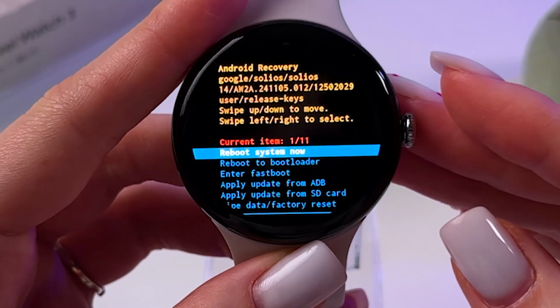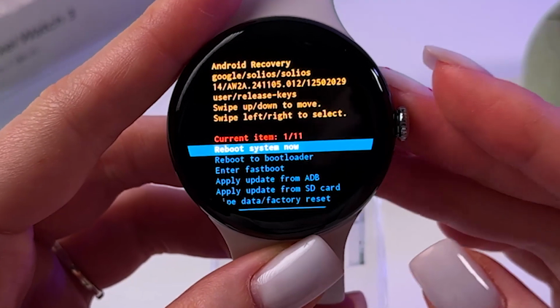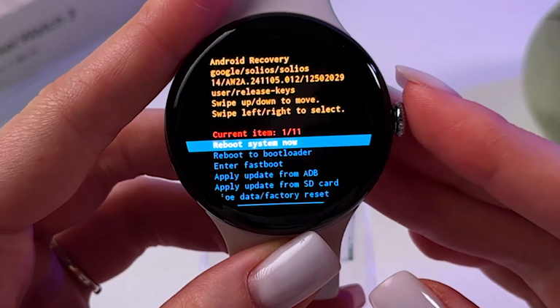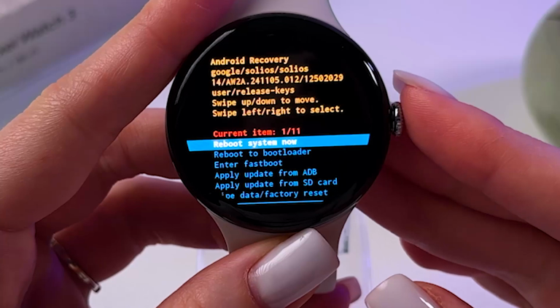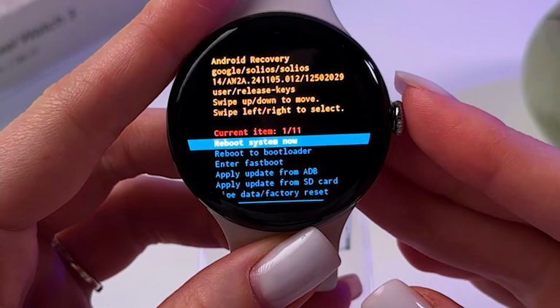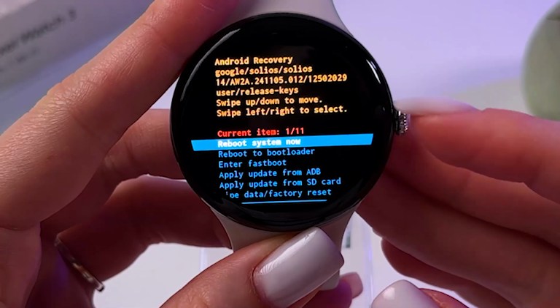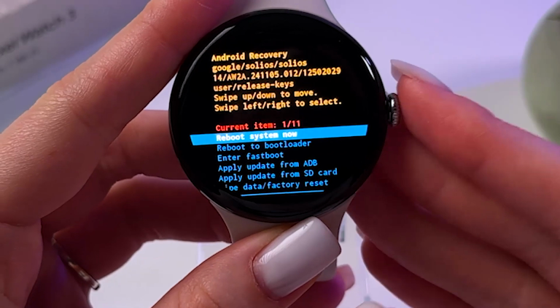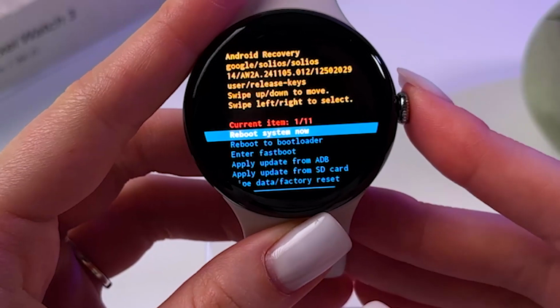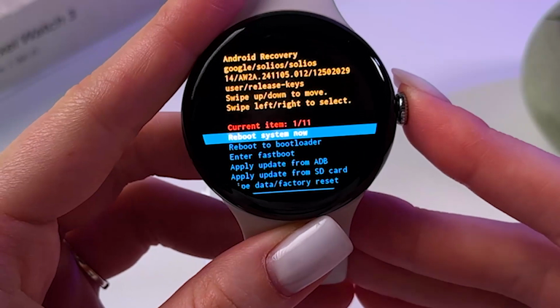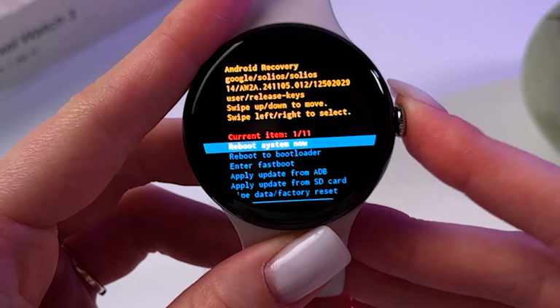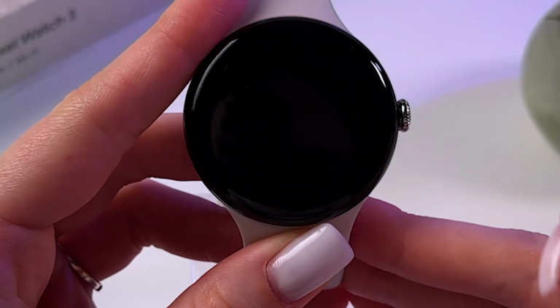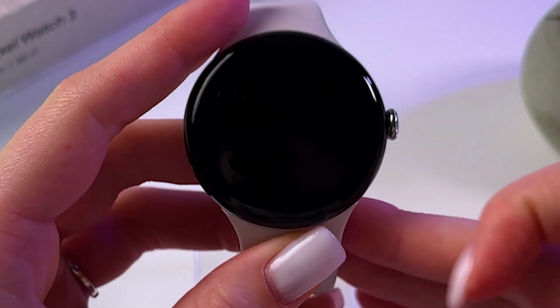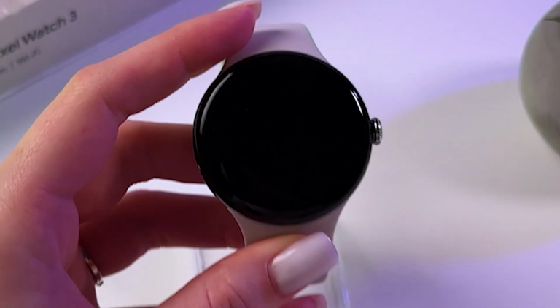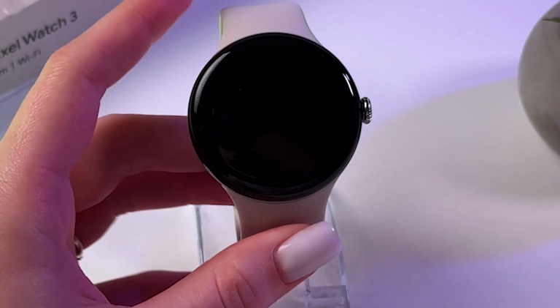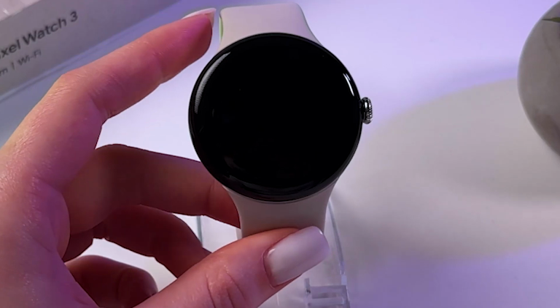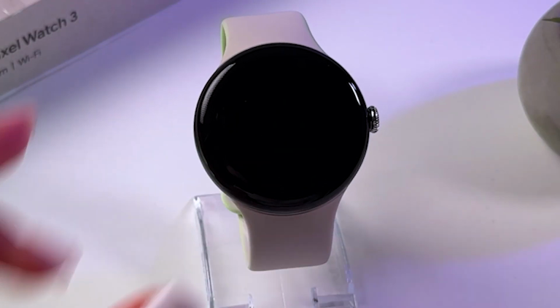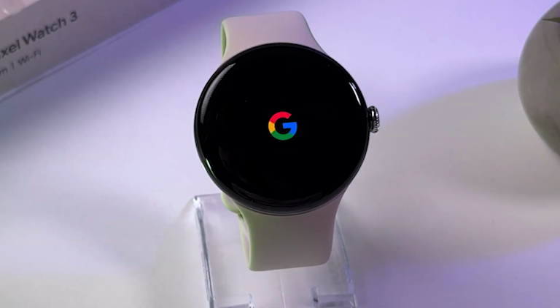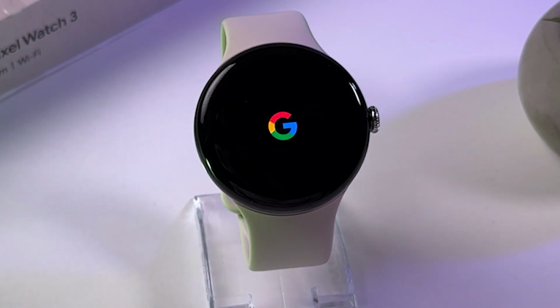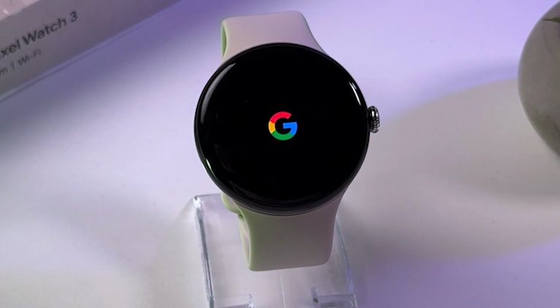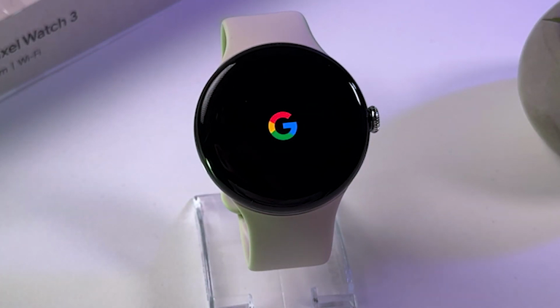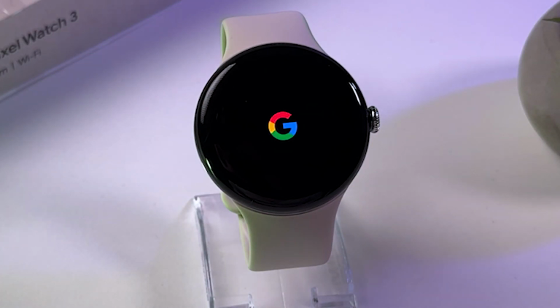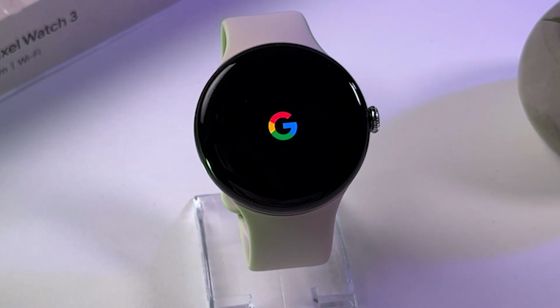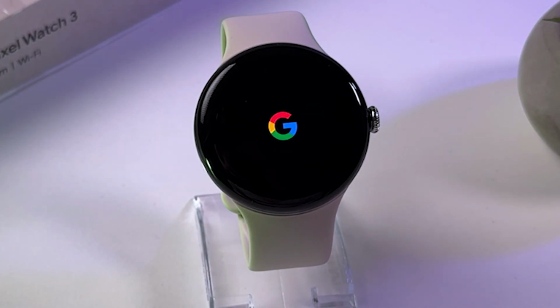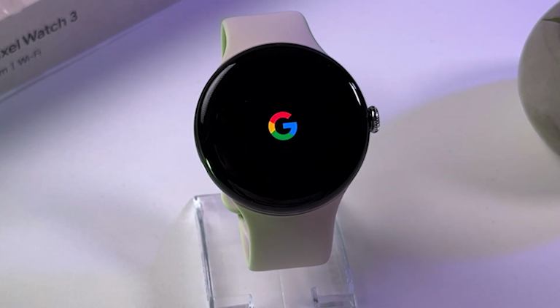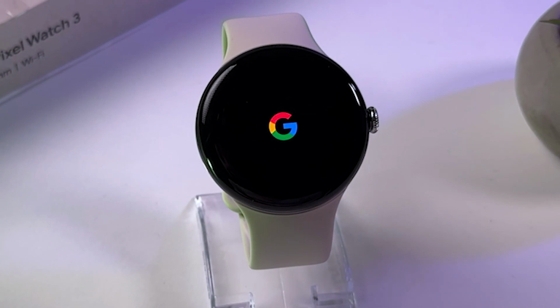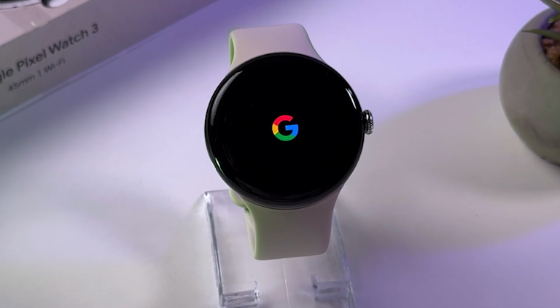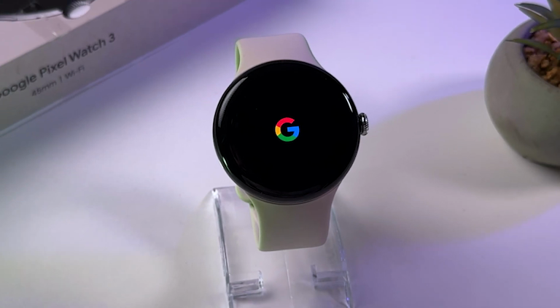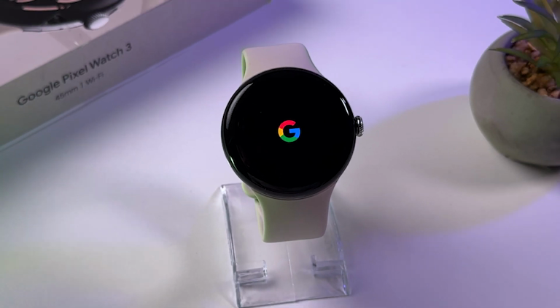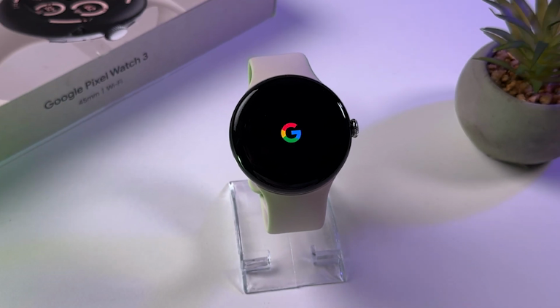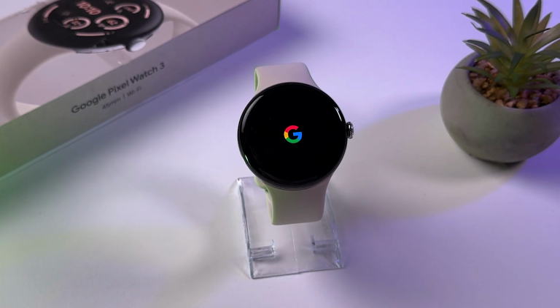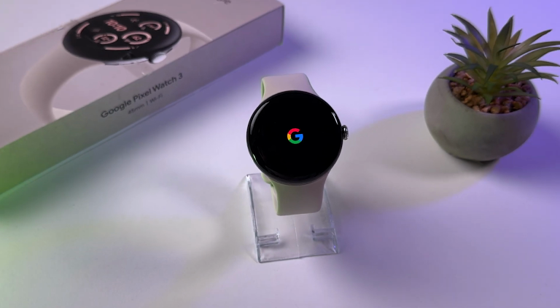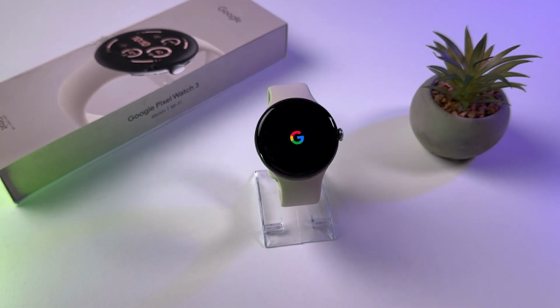Once done, select 'Reboot system now' by pressing the crown button. Your watch will turn on in a few moments and you will need to connect it to the phone again.